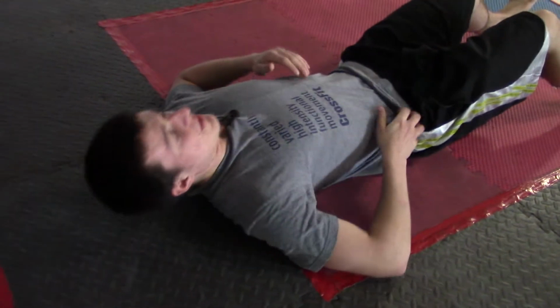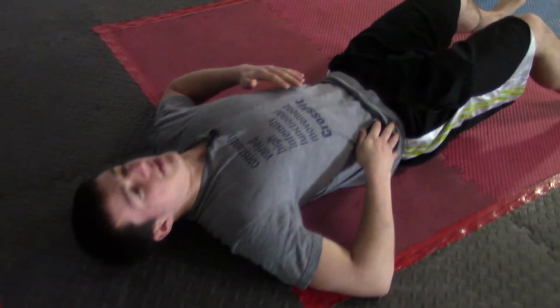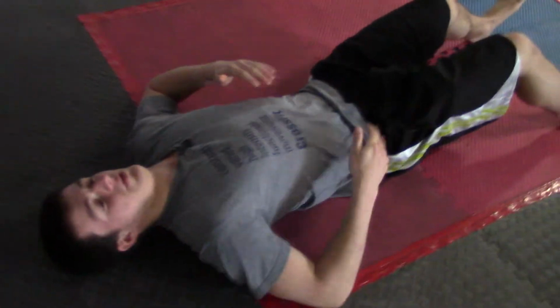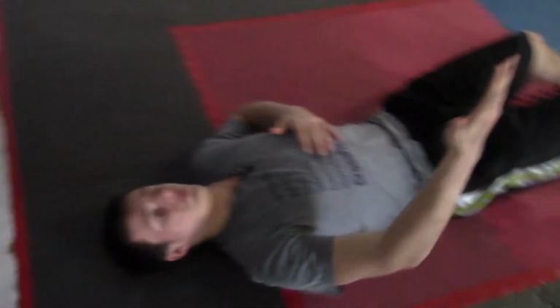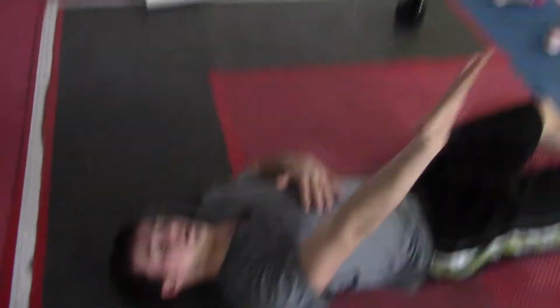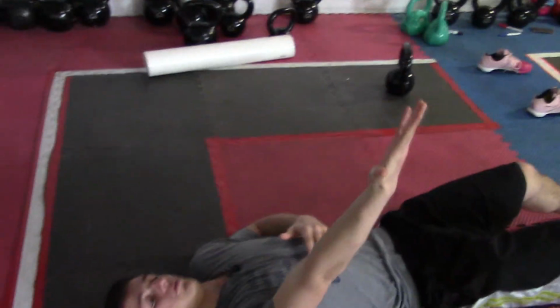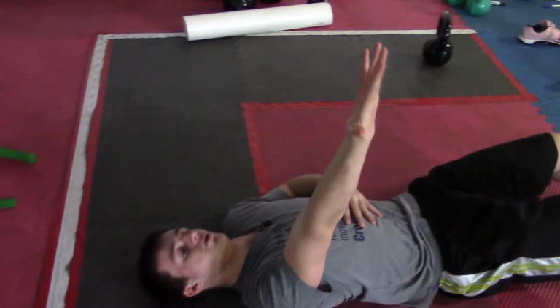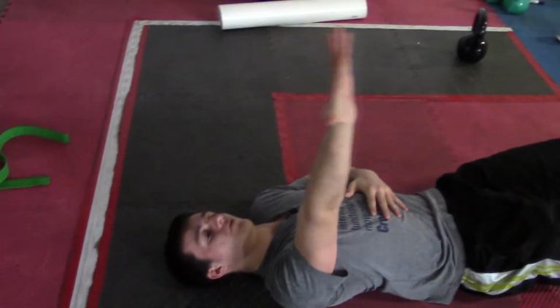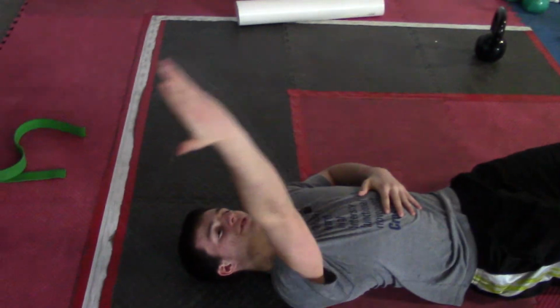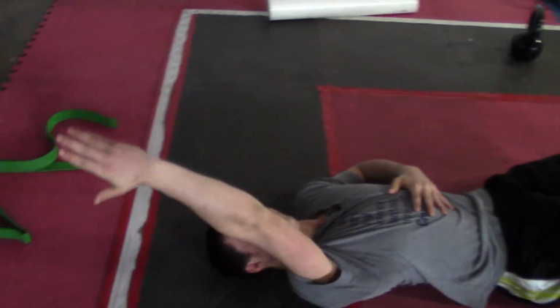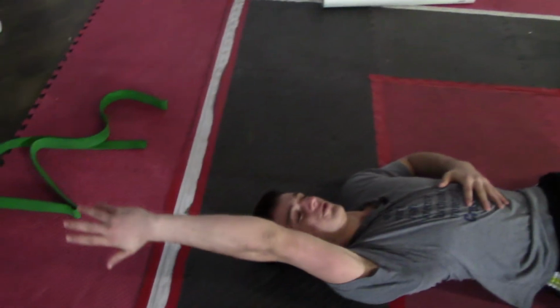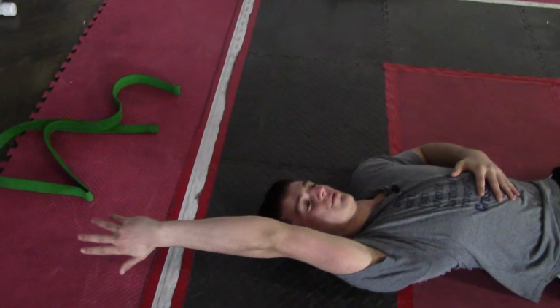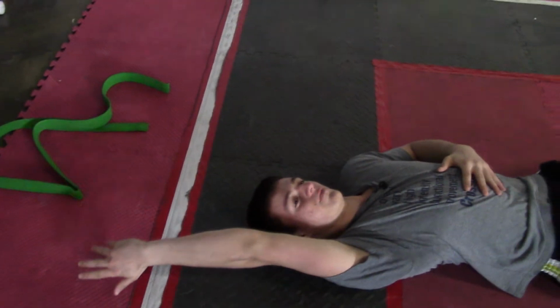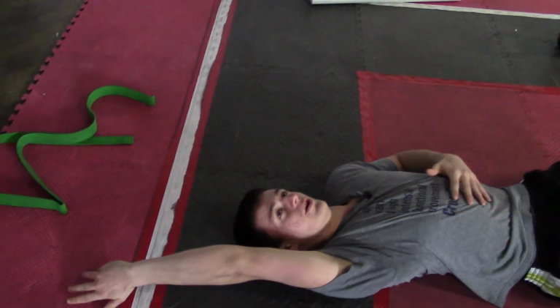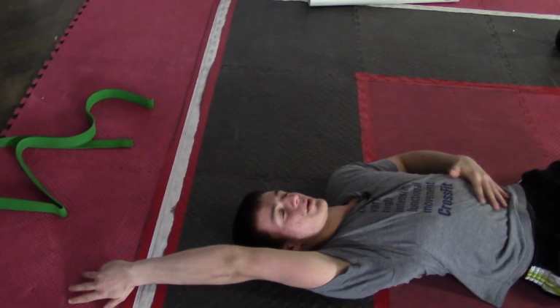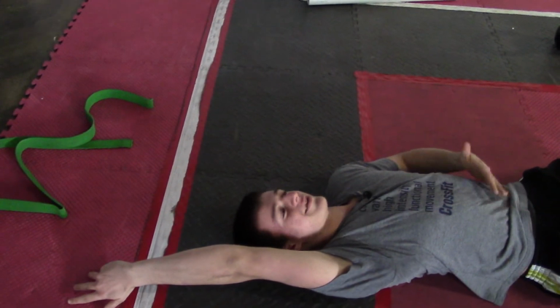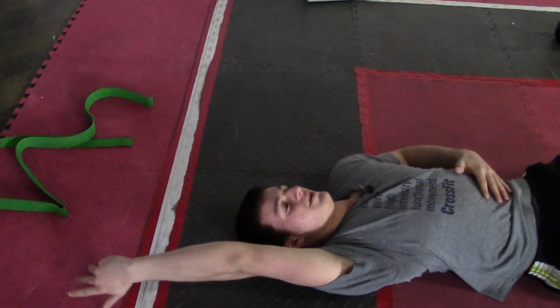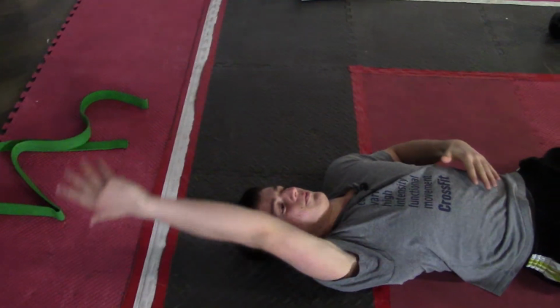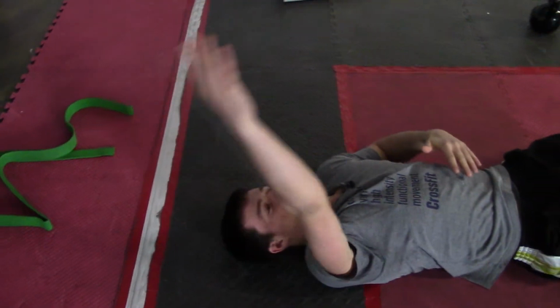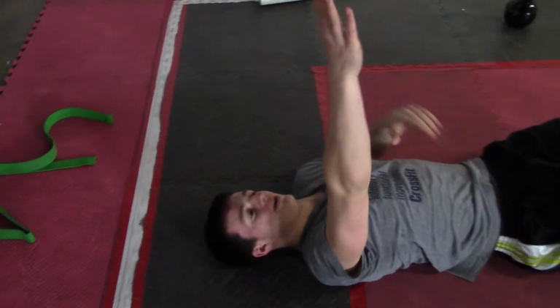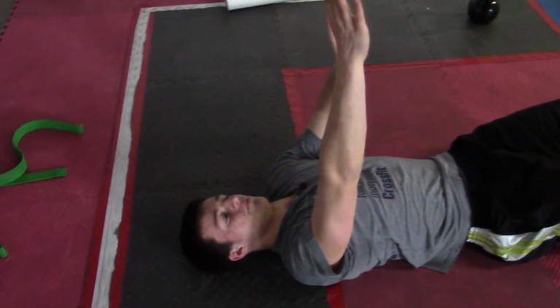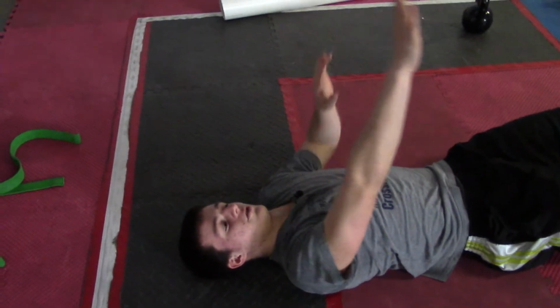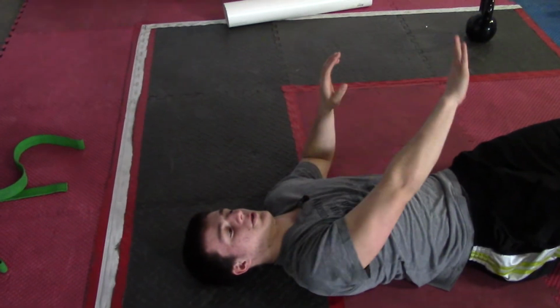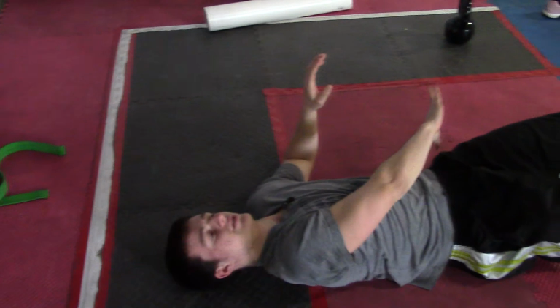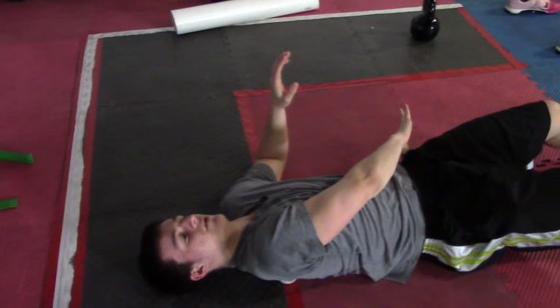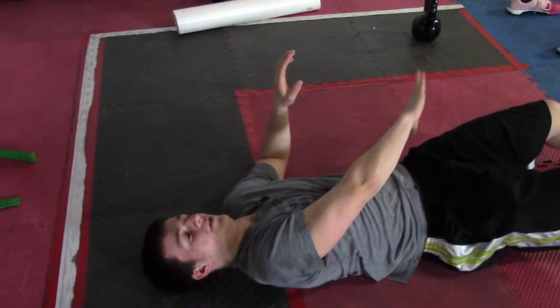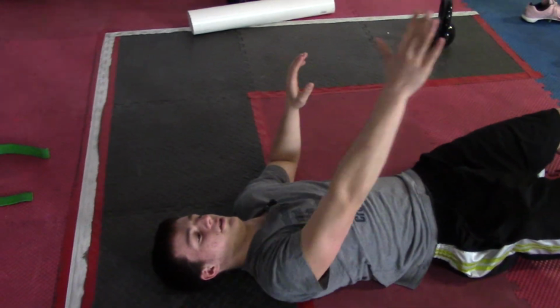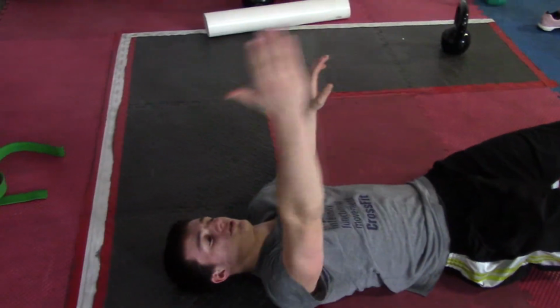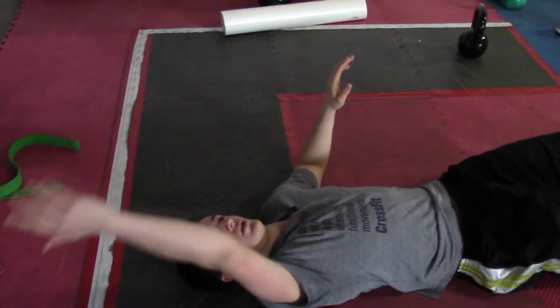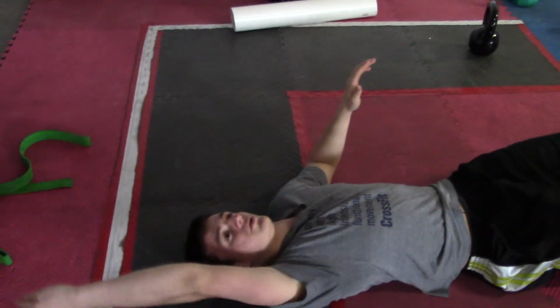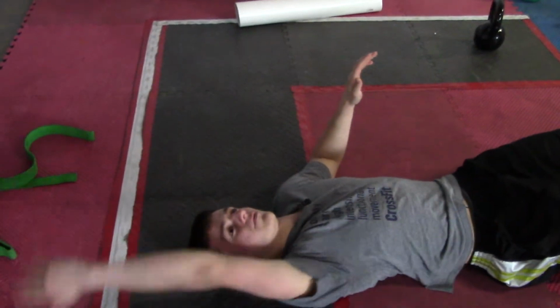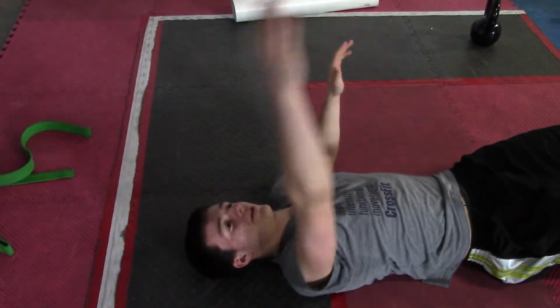Lean back, put your arm in overhead position, externally rotate, bring it forth, bring it back — make sure the thumb is facing the ground, and just keep working back and forth like that.